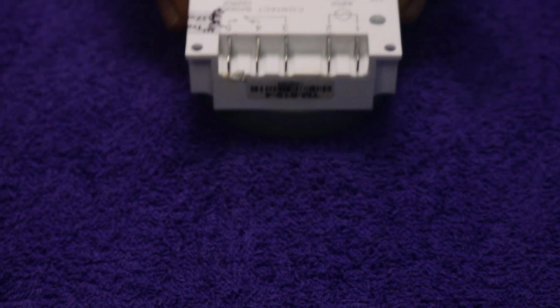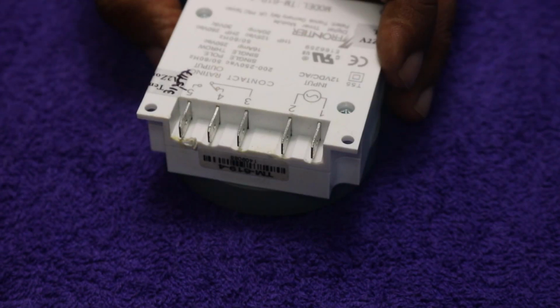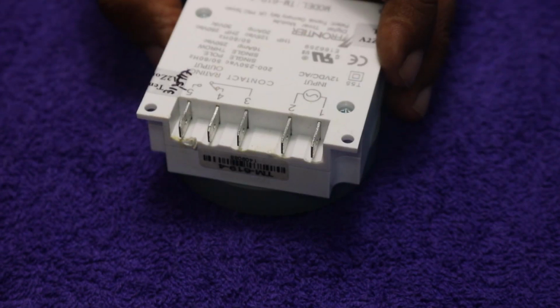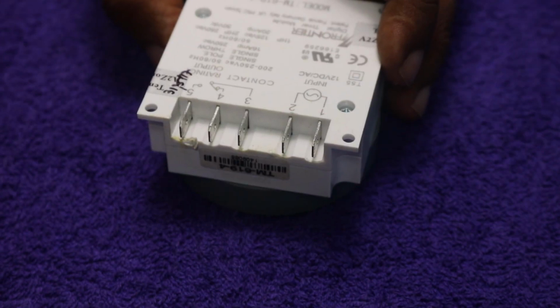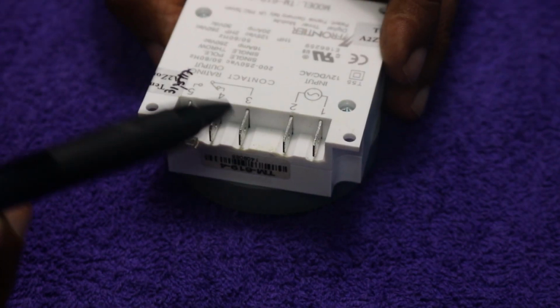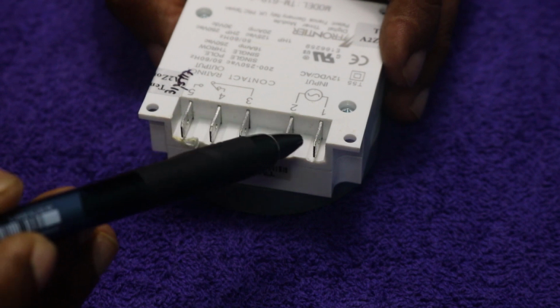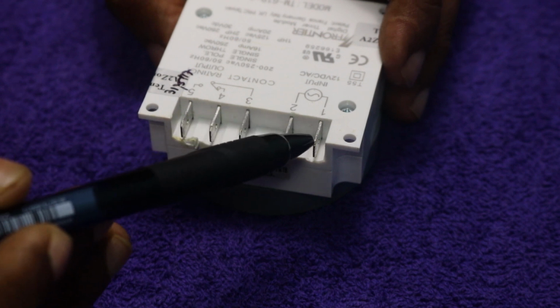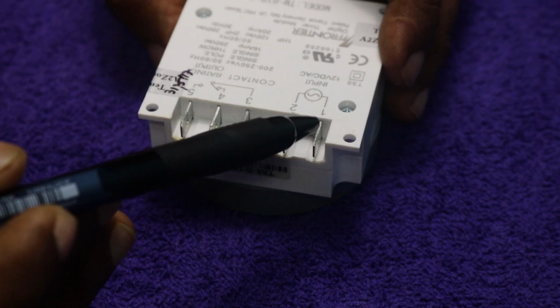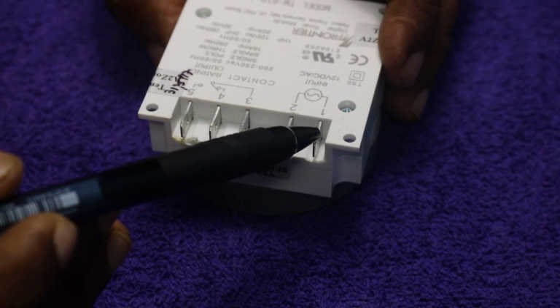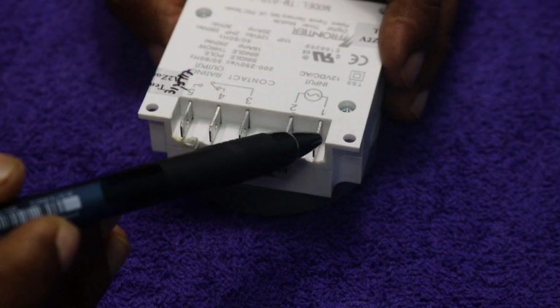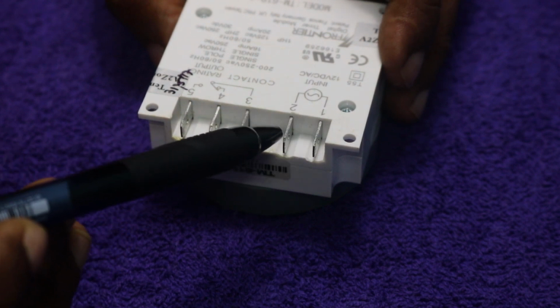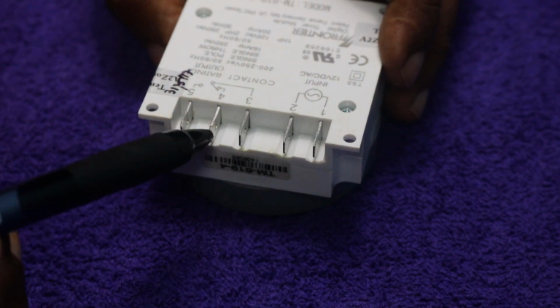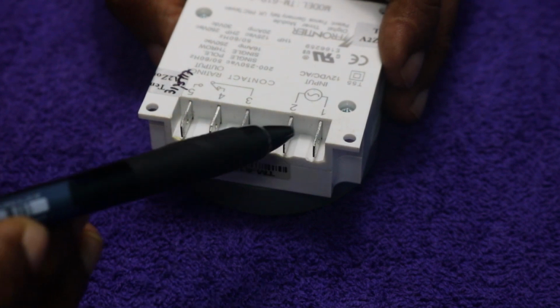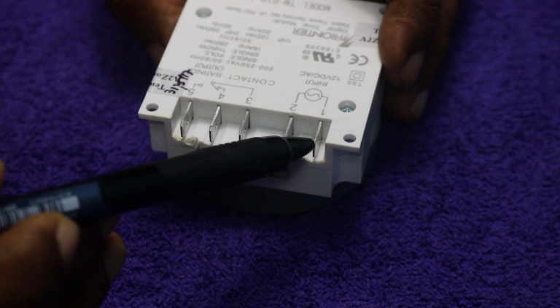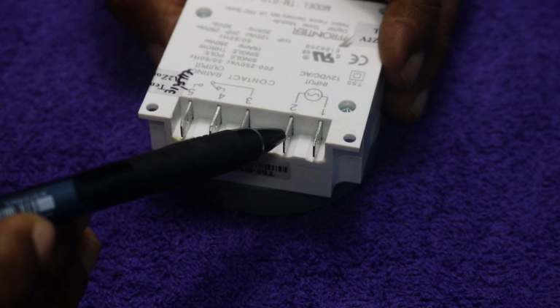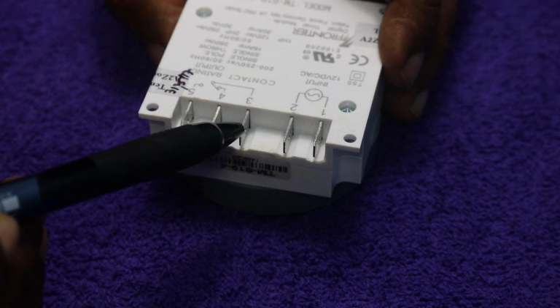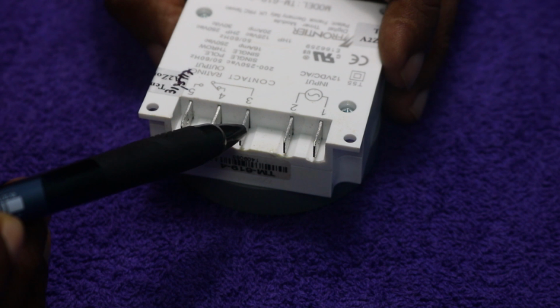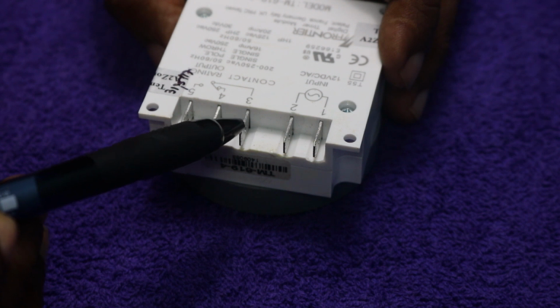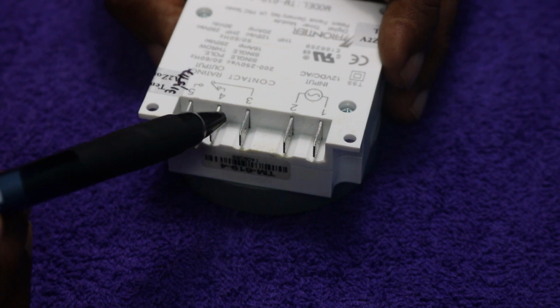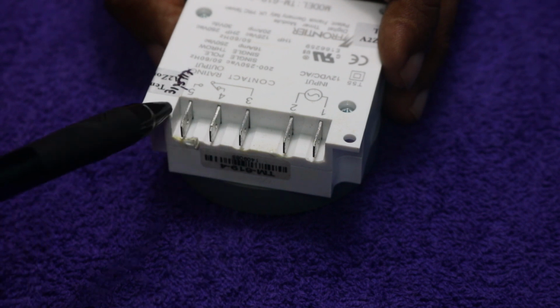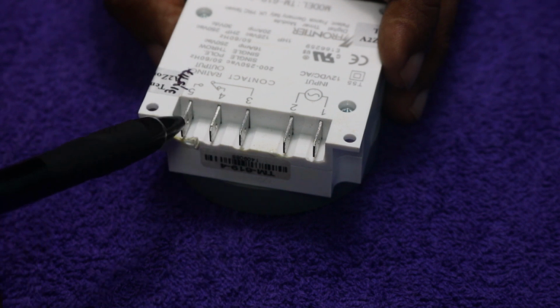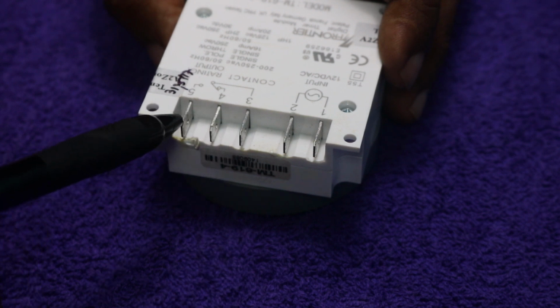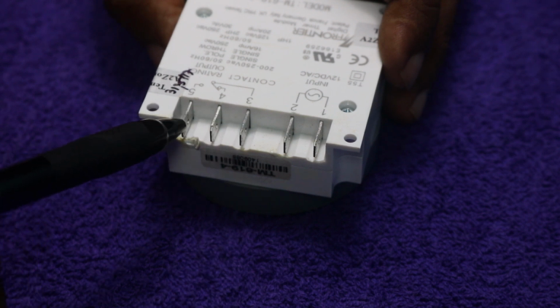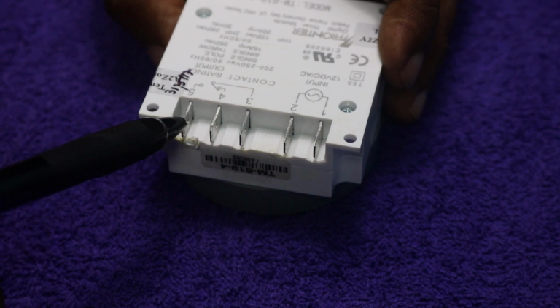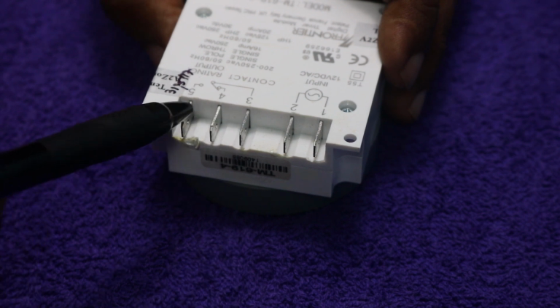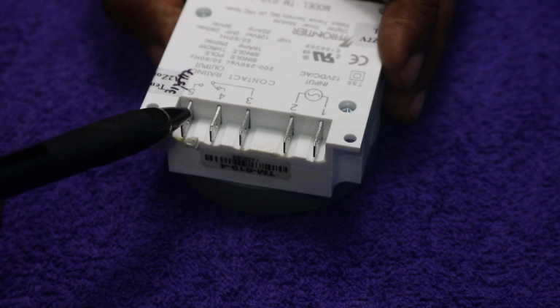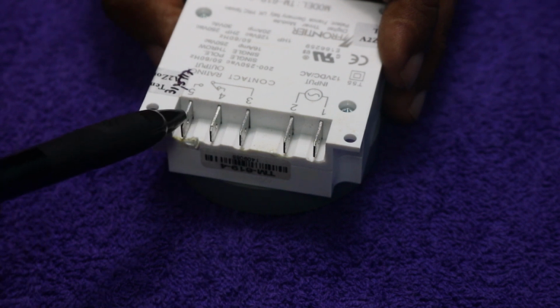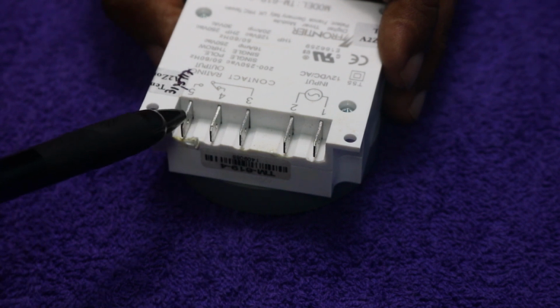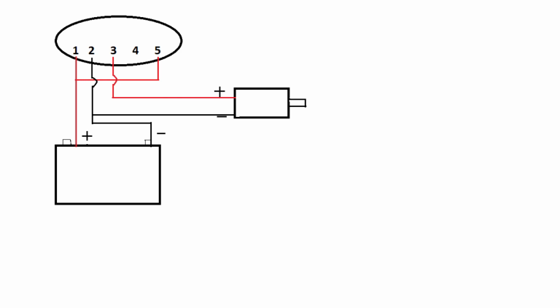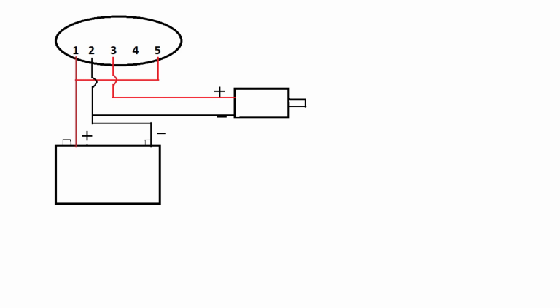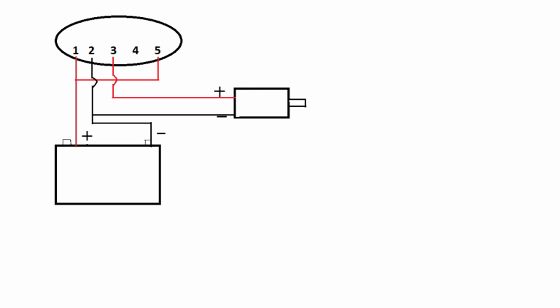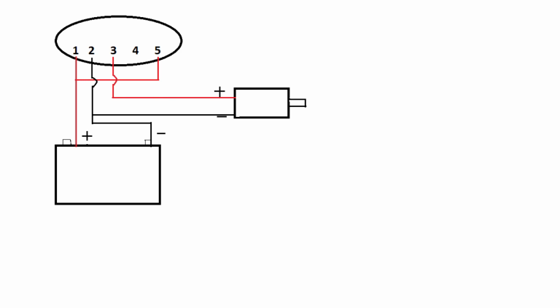It has a total of 5 pins. Pin number 1 and 2 are the input pins and will connect to a battery. Pin number 3 and 5 are the output pins and will connect to a DC device which we need to control.